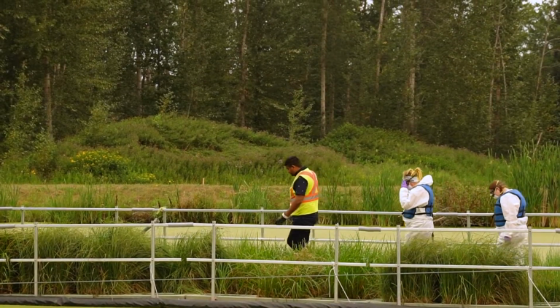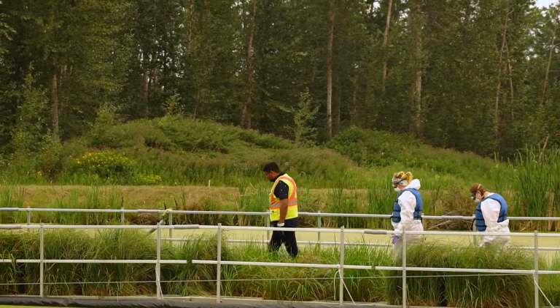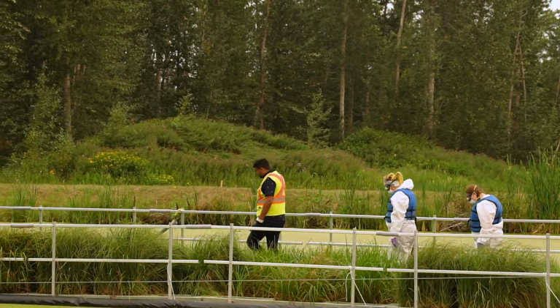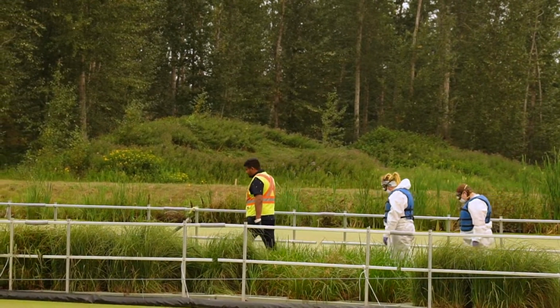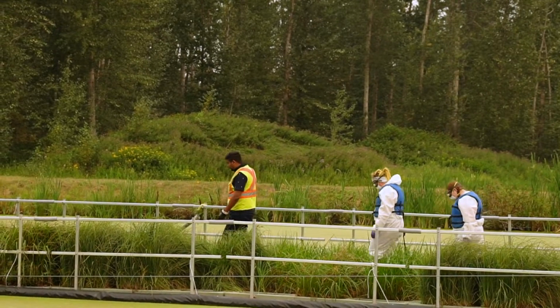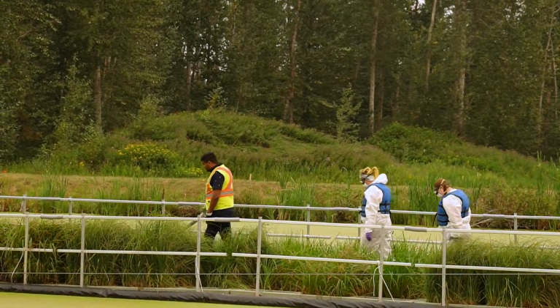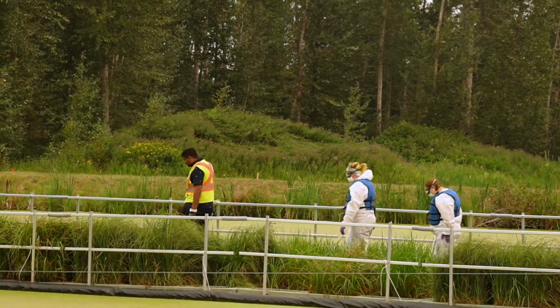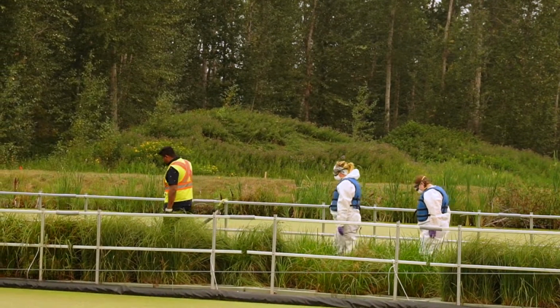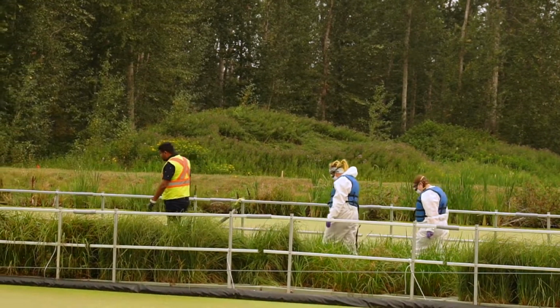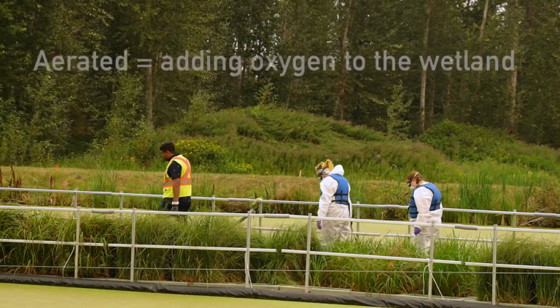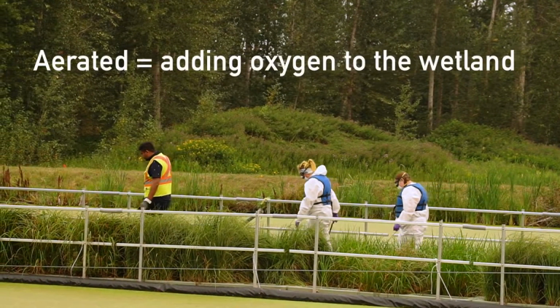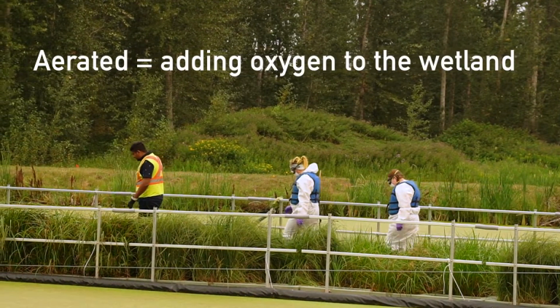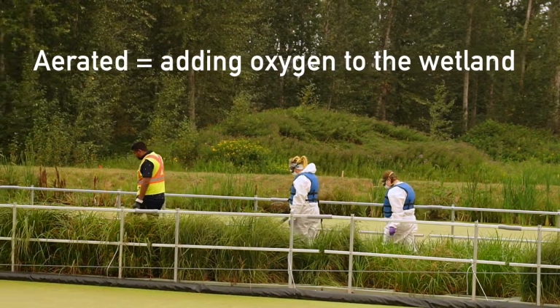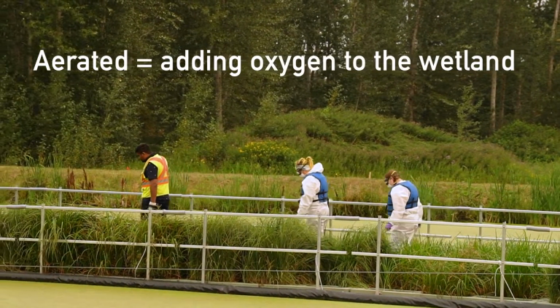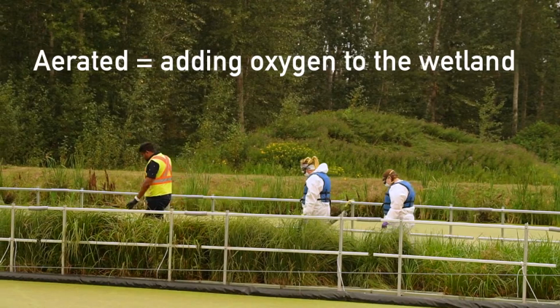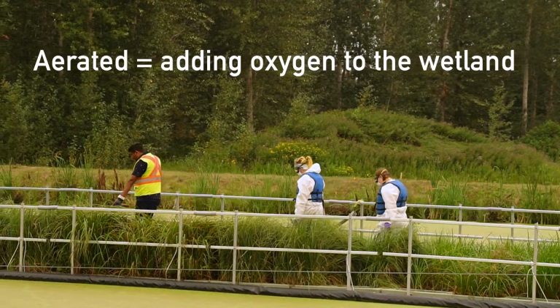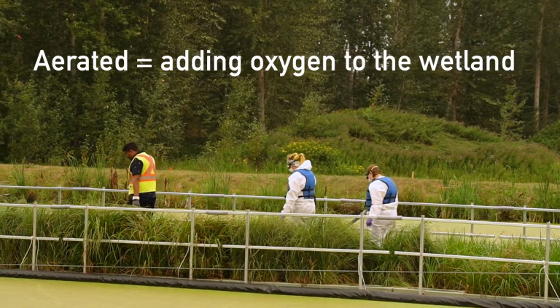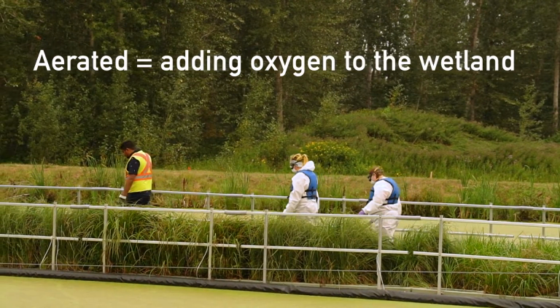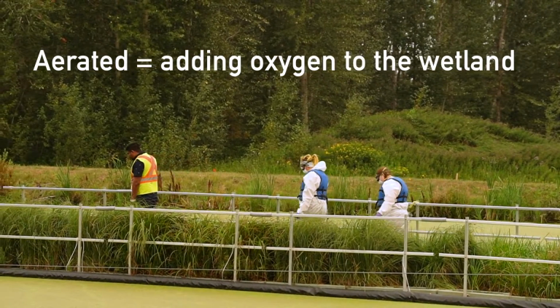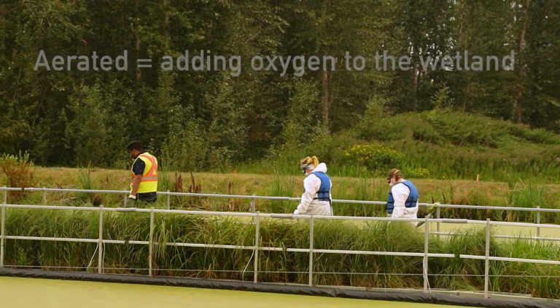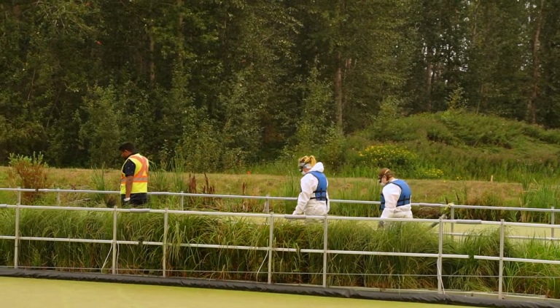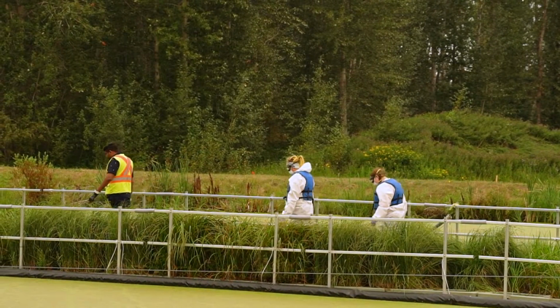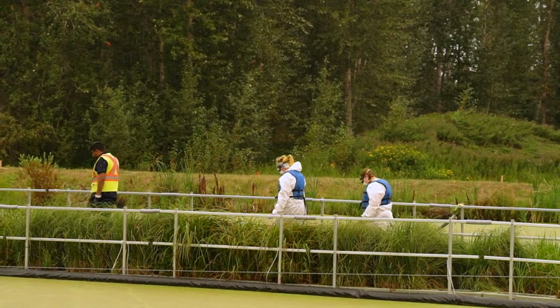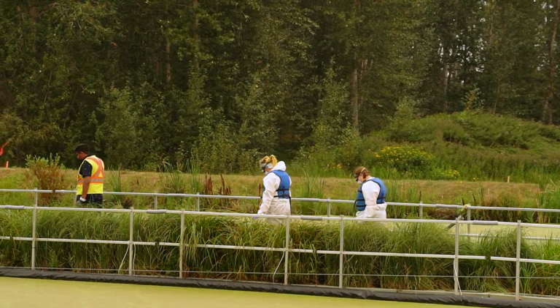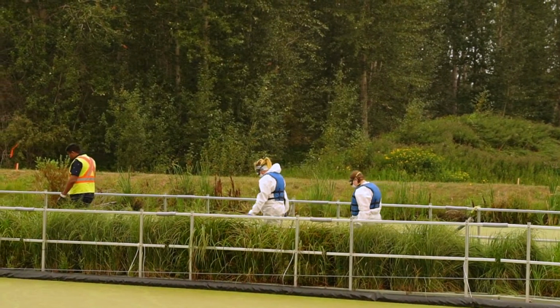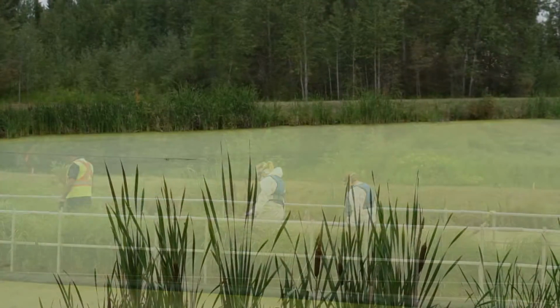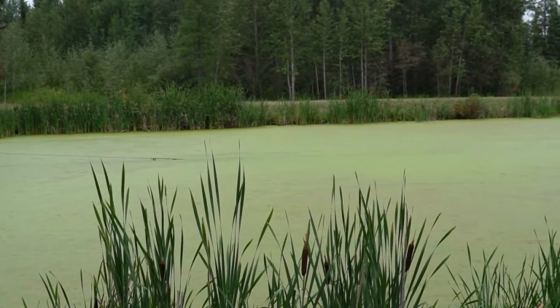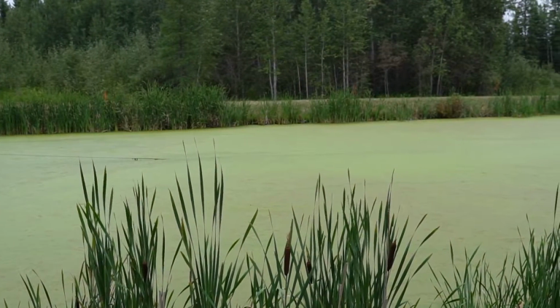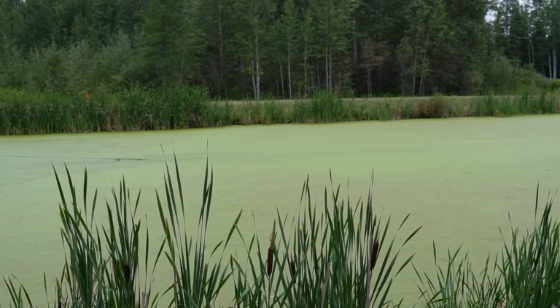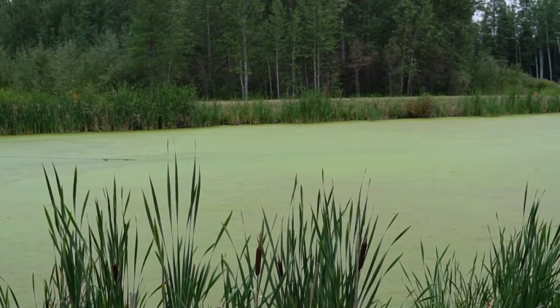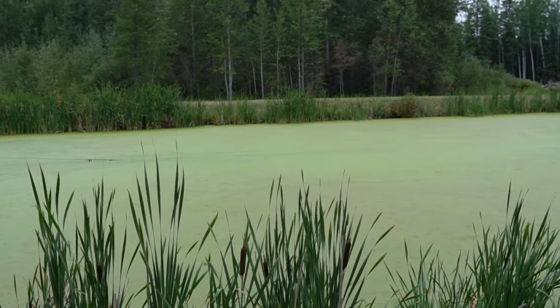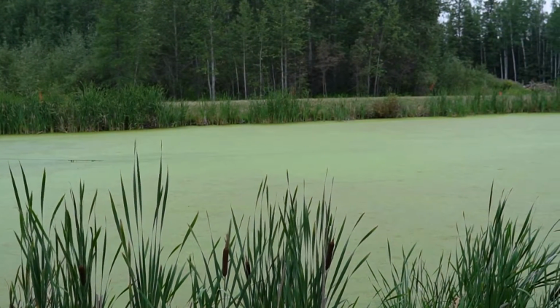On that note, if you actually ran an aerated lagoon throughout the year, then it's still getting that air, it's still generally getting a little more heat to it, and that allows the bacteria to continue to grow and continue to work.